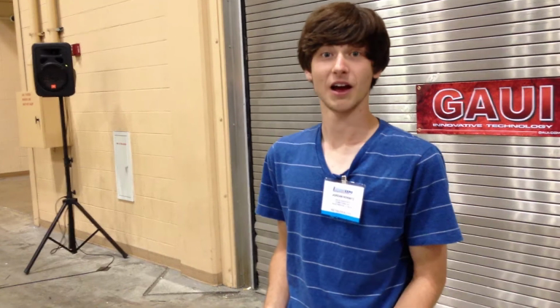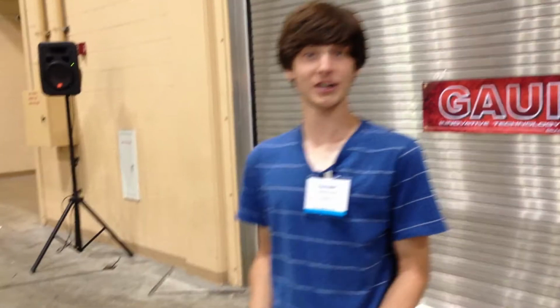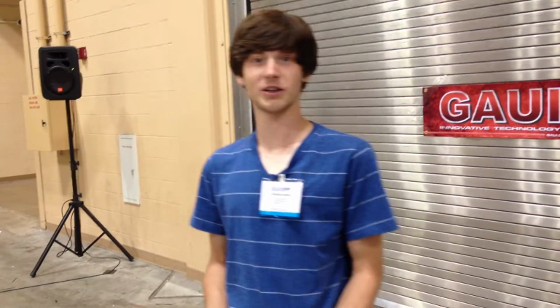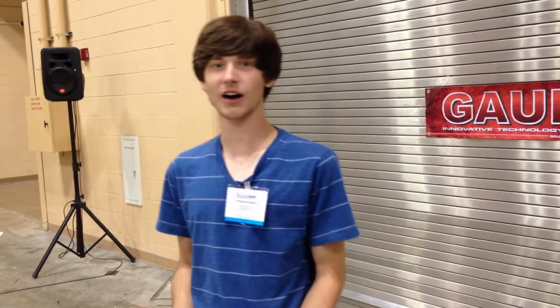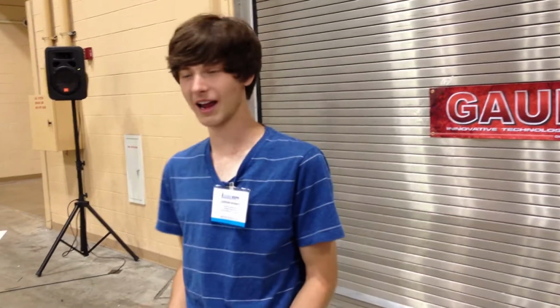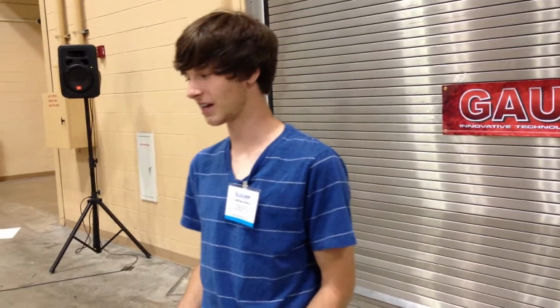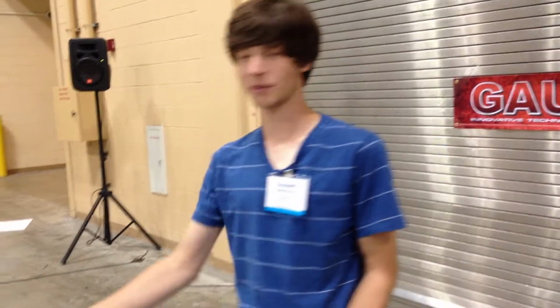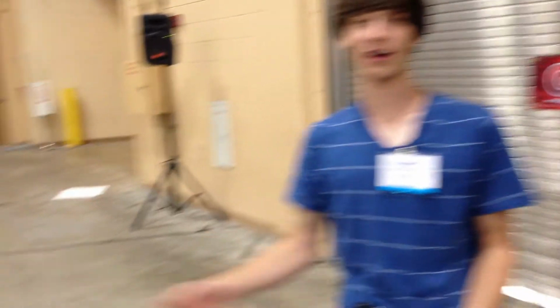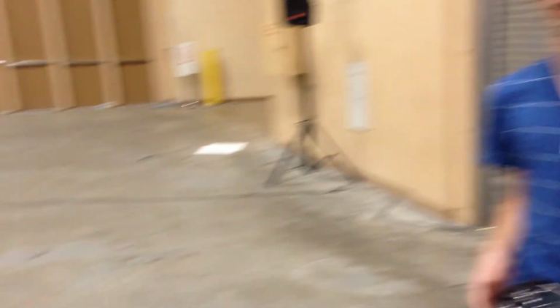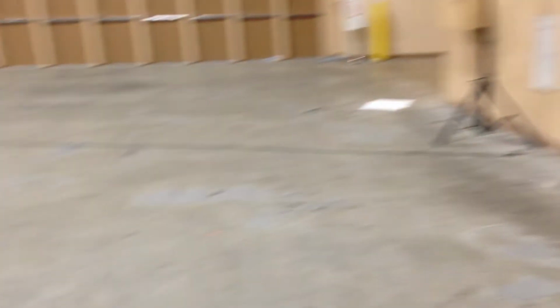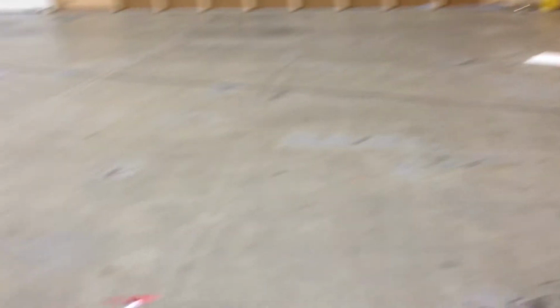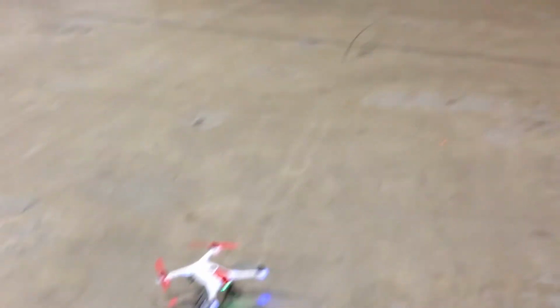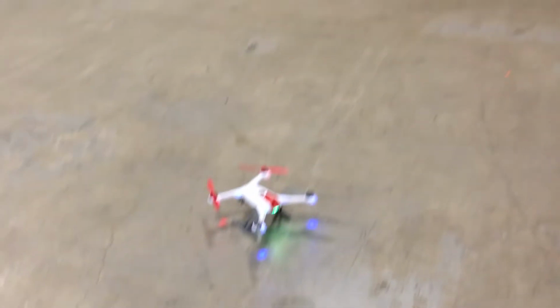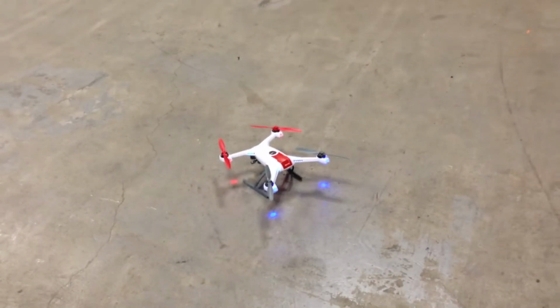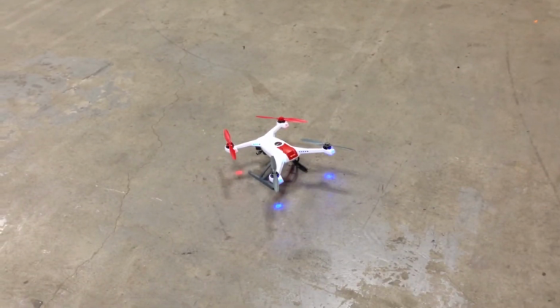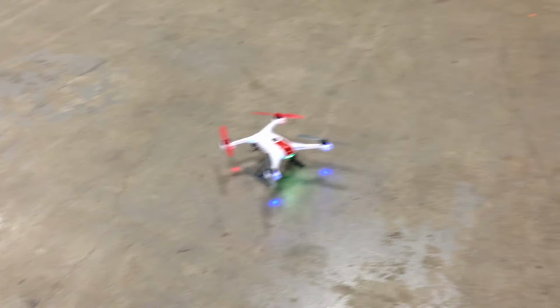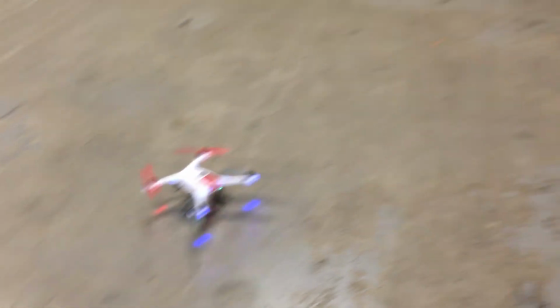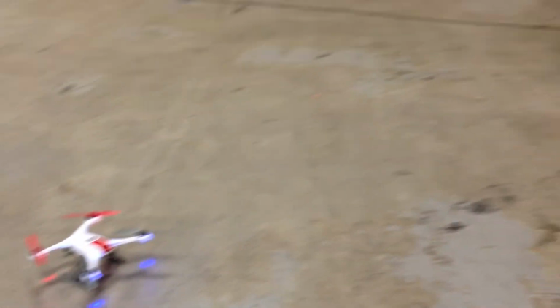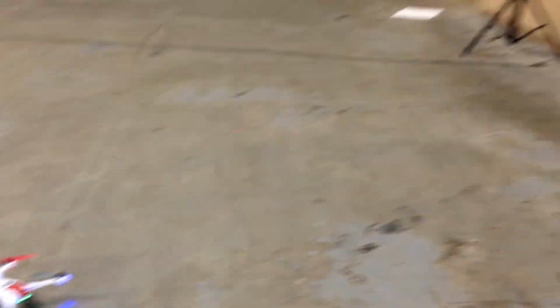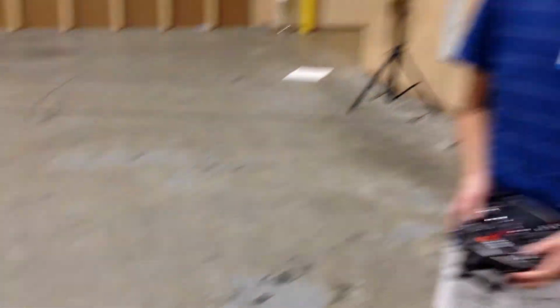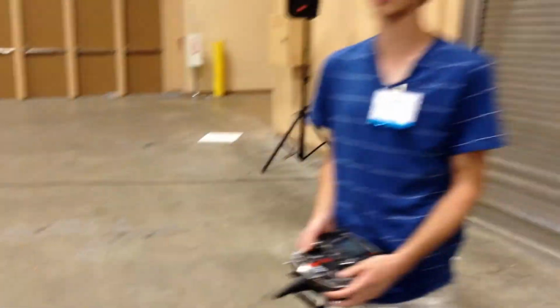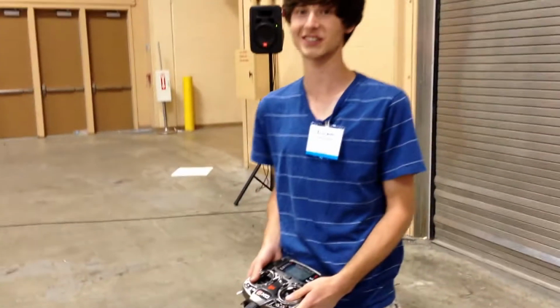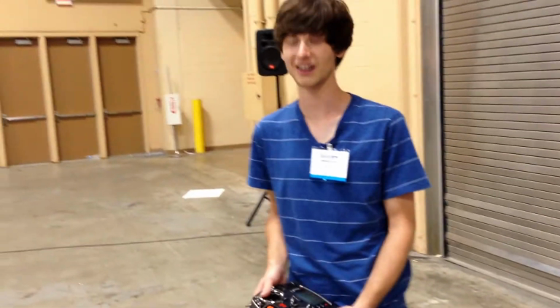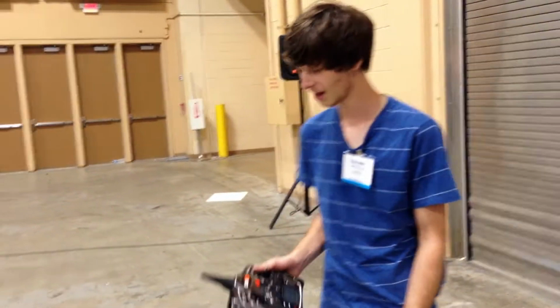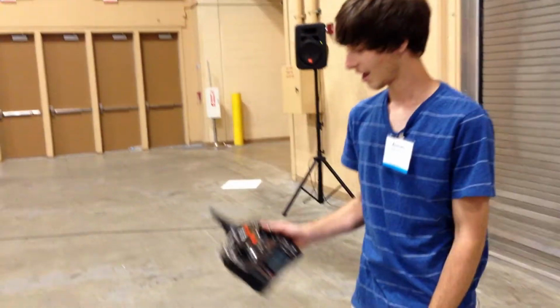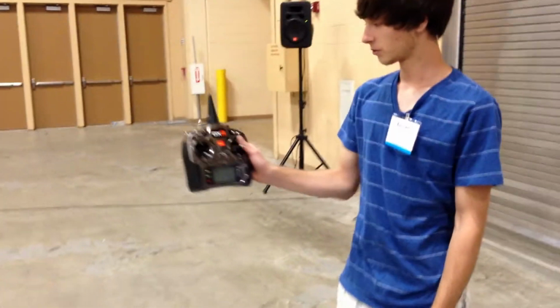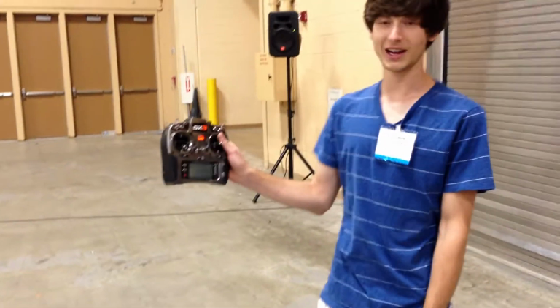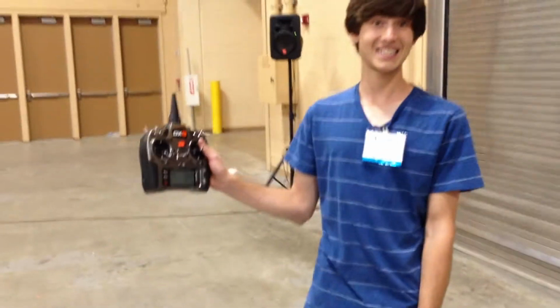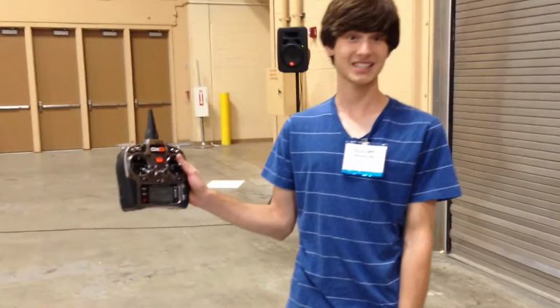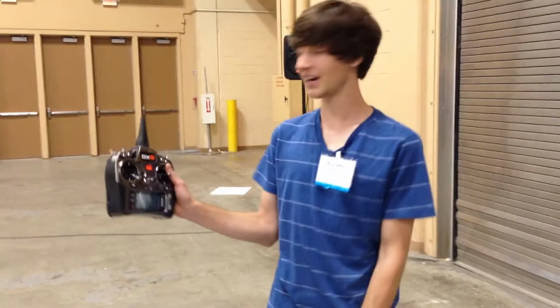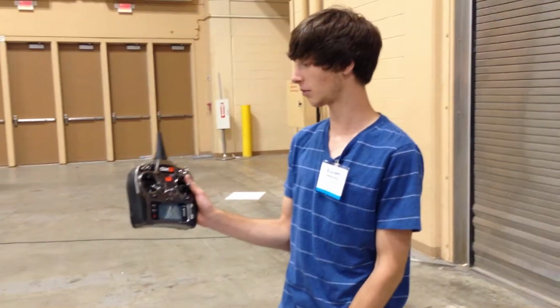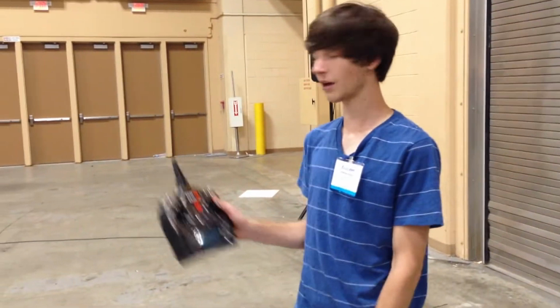Hey, Jordan here, and today we're going to be flying the Blade 350 QX. We're at iHobby 2013, flying the DX9 Radium.